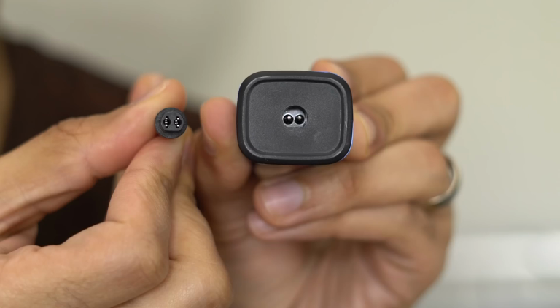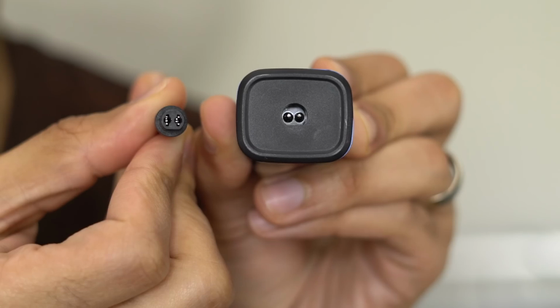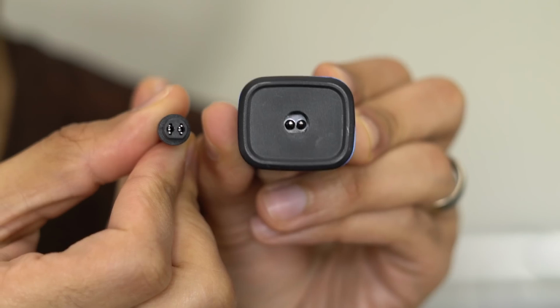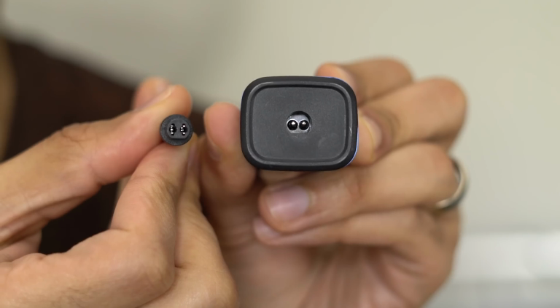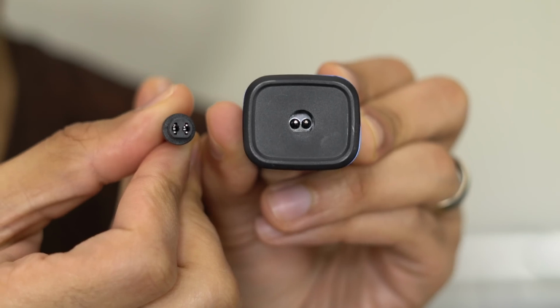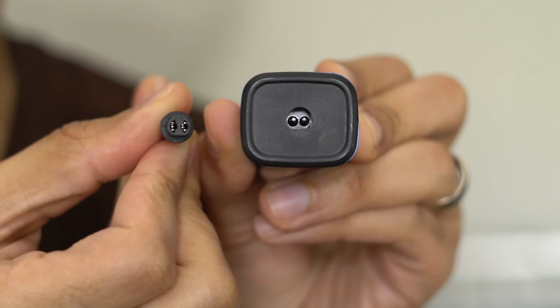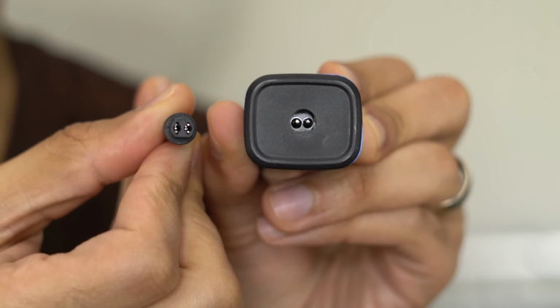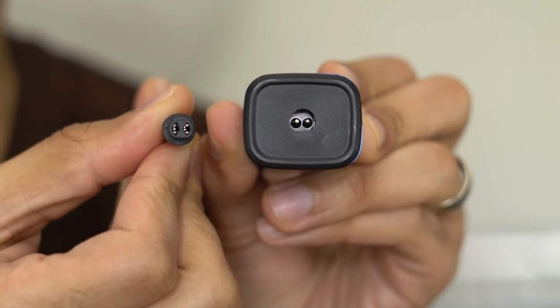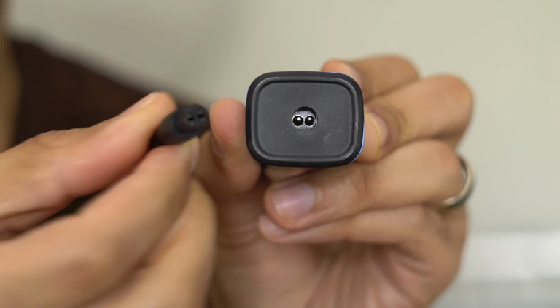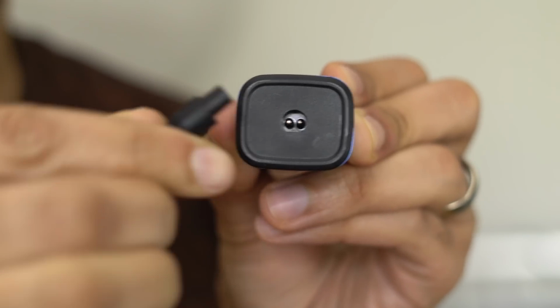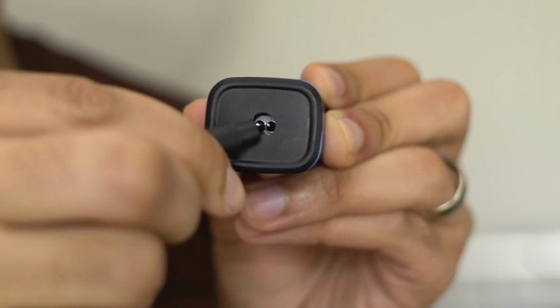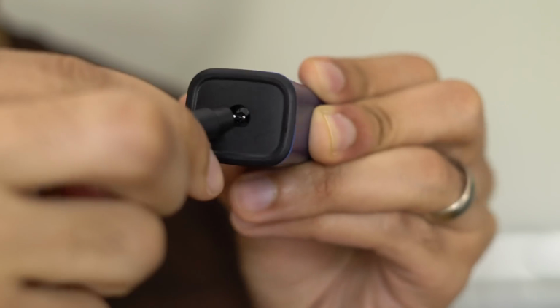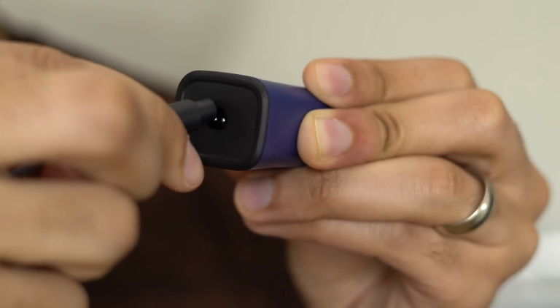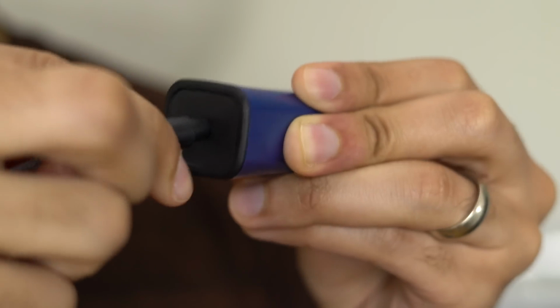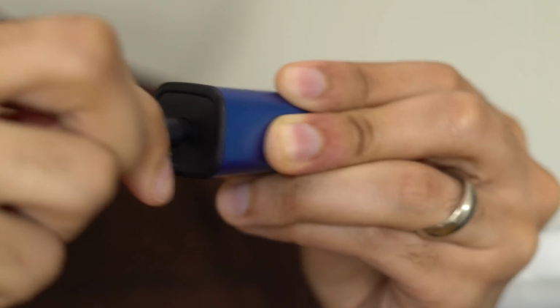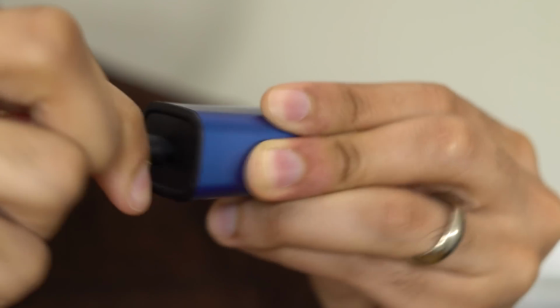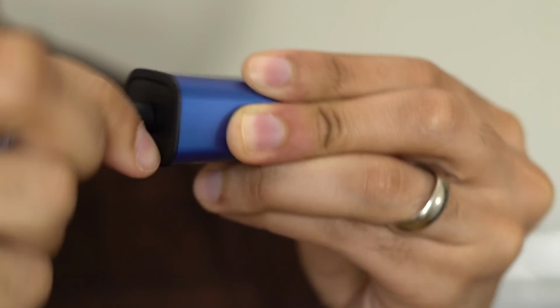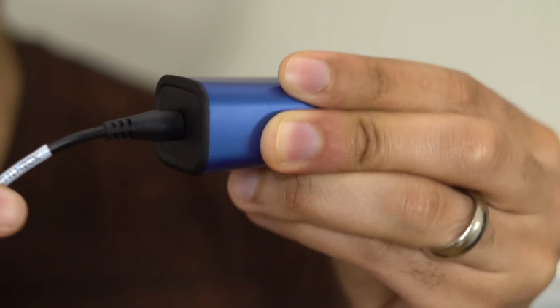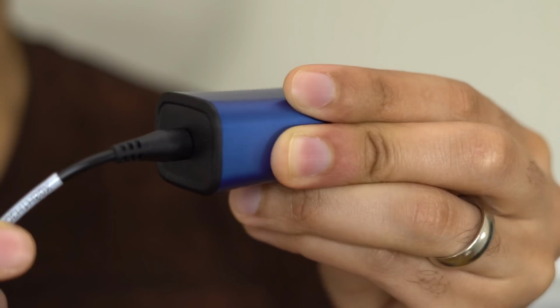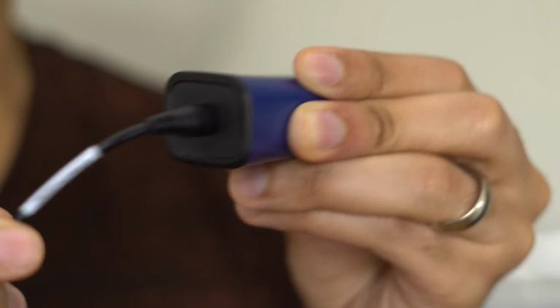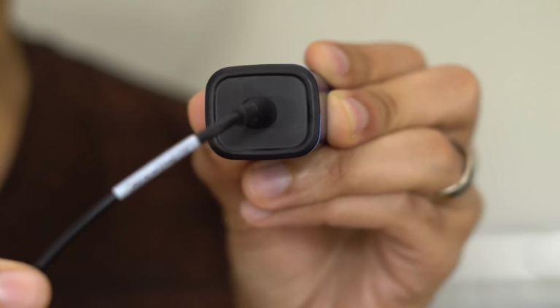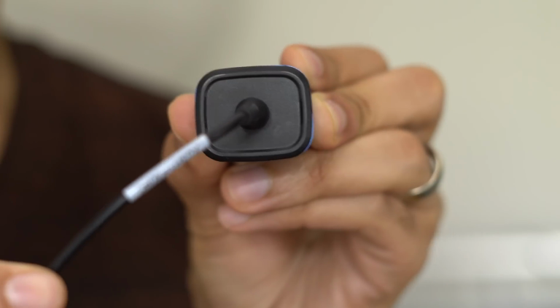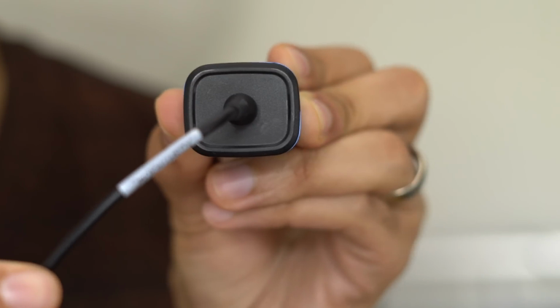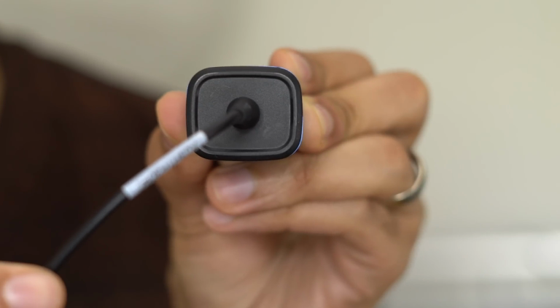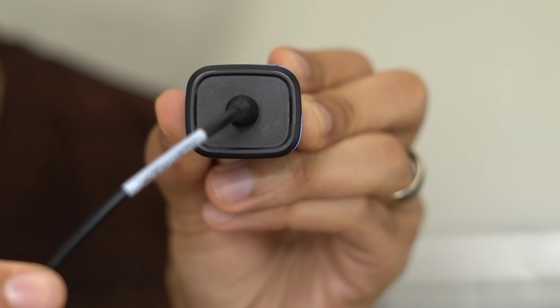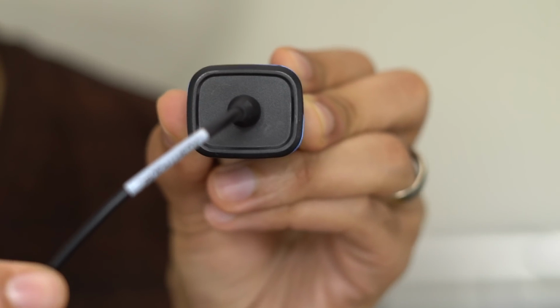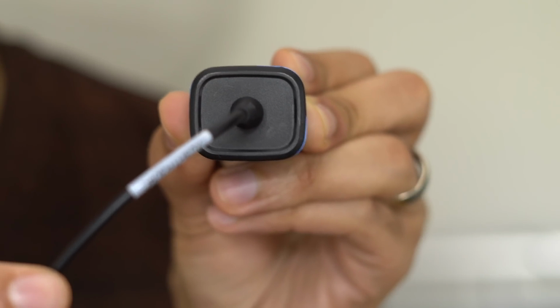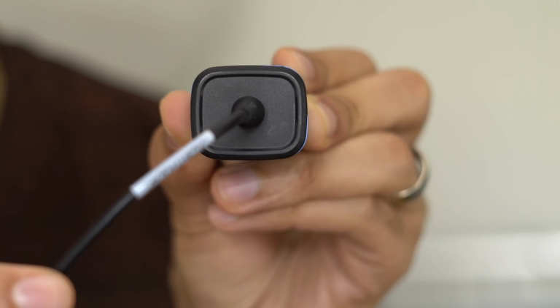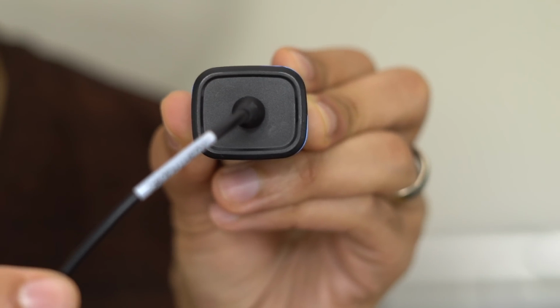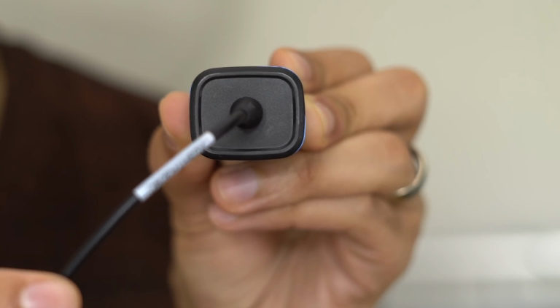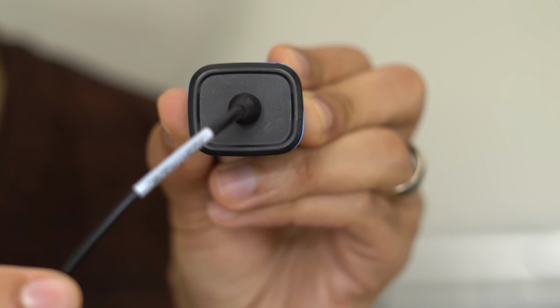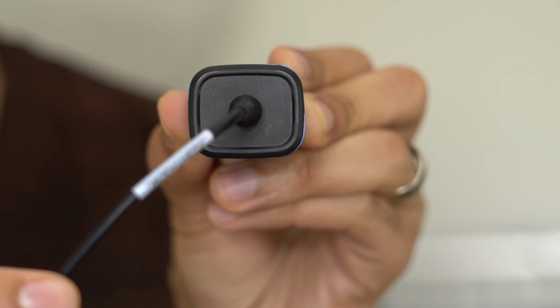That's where things get a little weird — you're going to have to use Fin 6's own proprietary cable. You can't just use some off-the-shelf USB-C power cable.